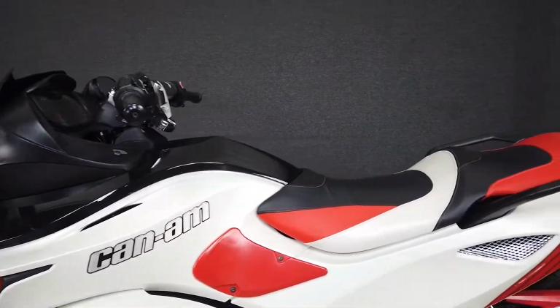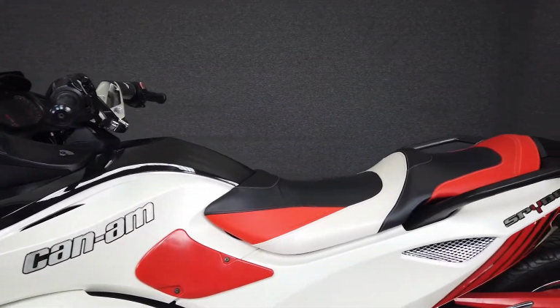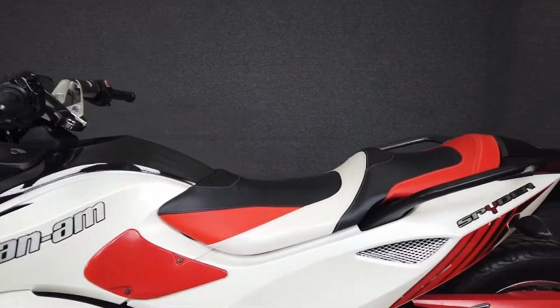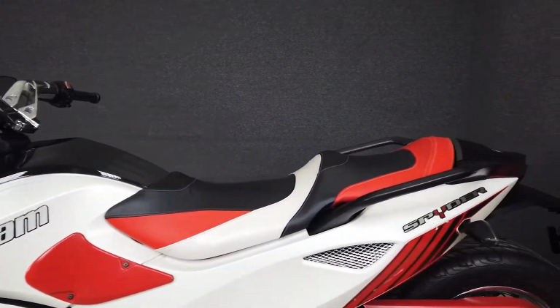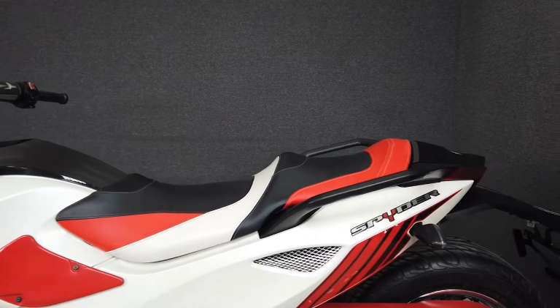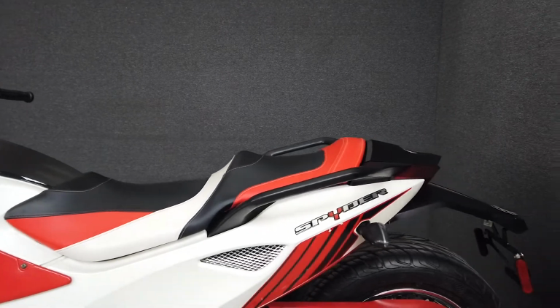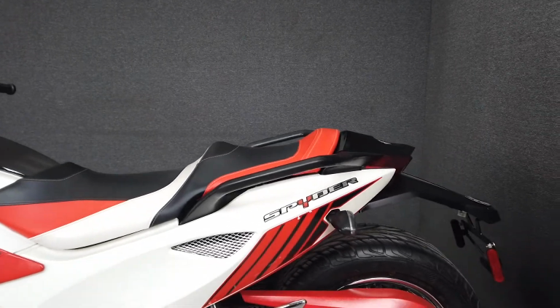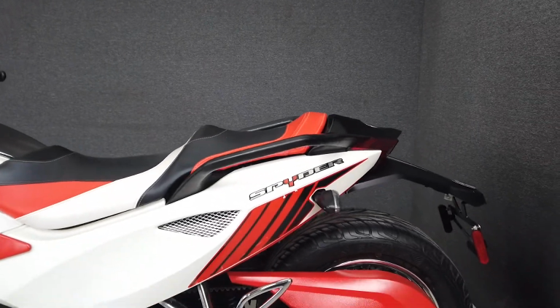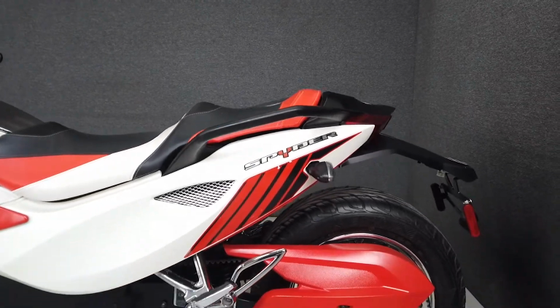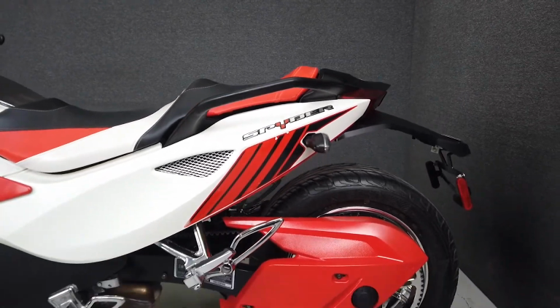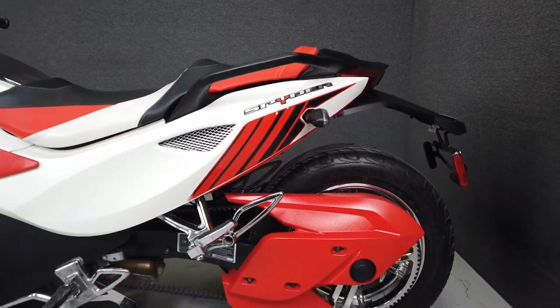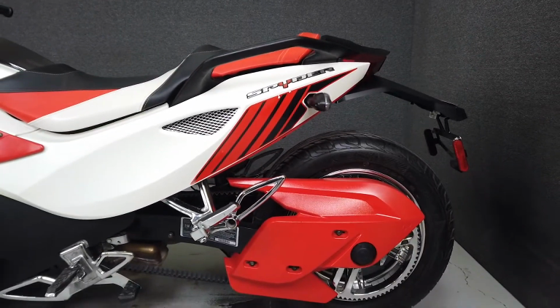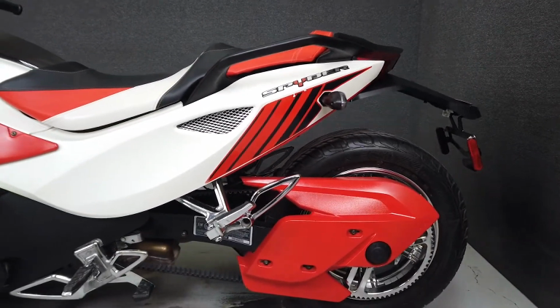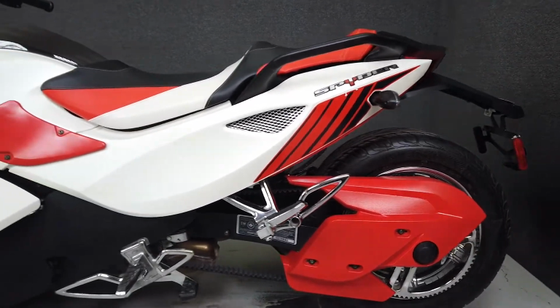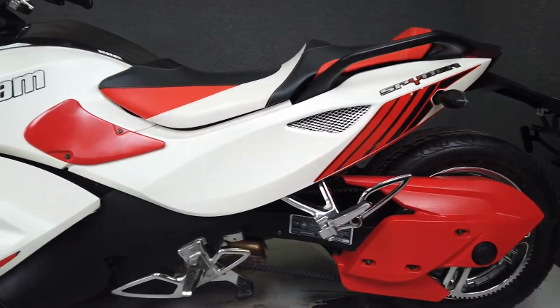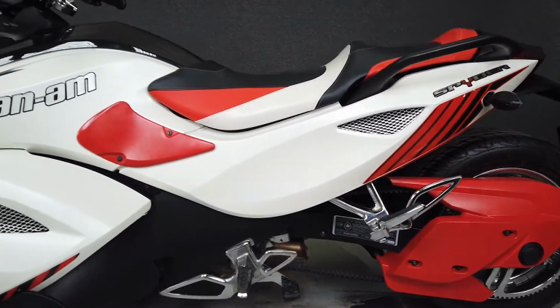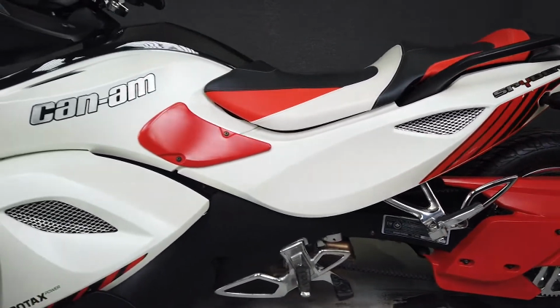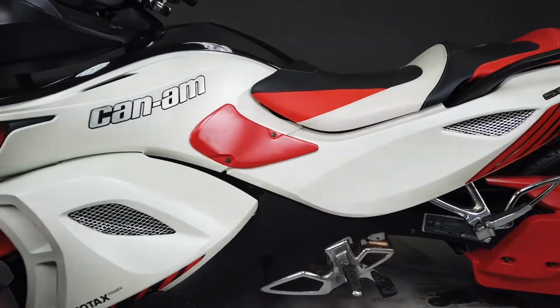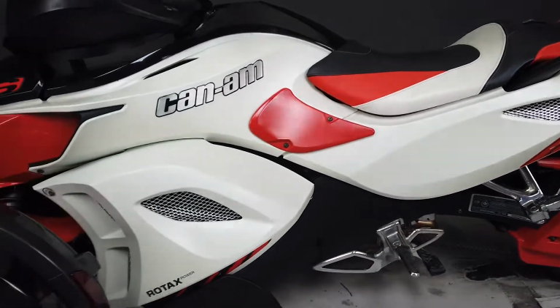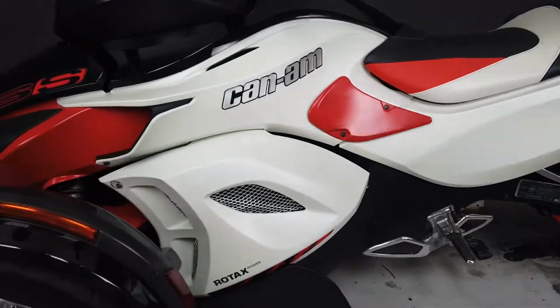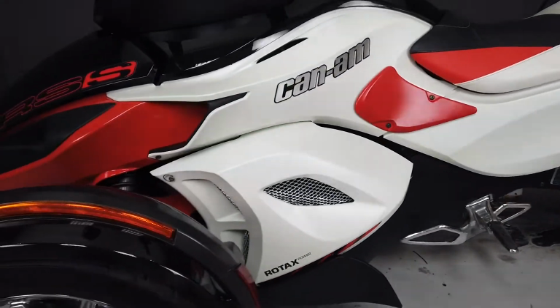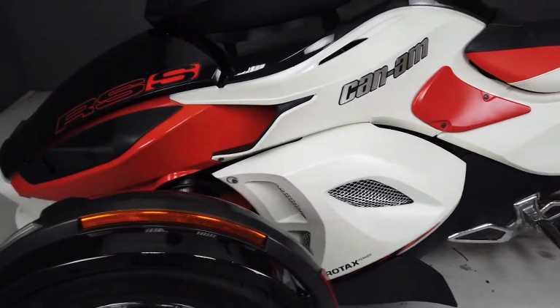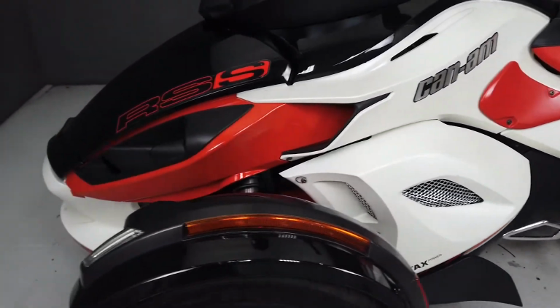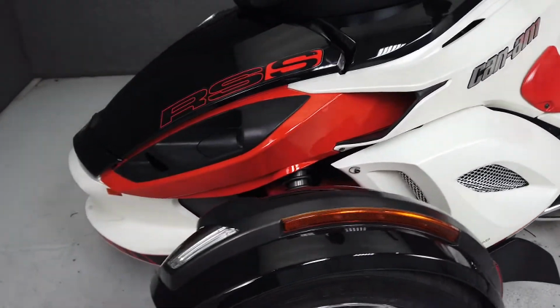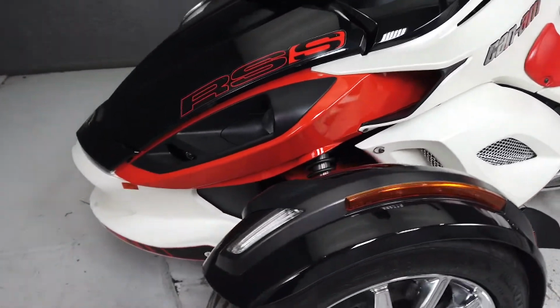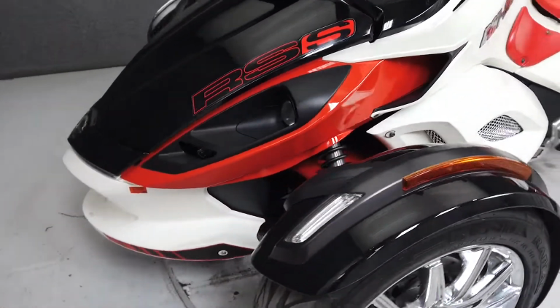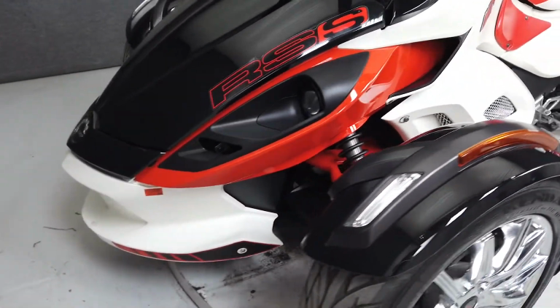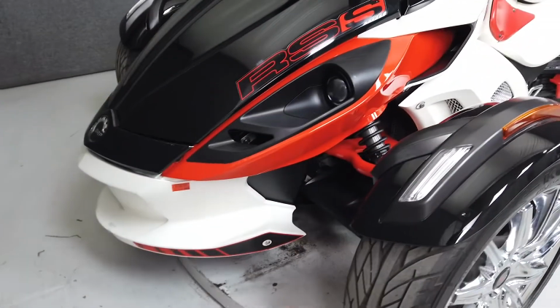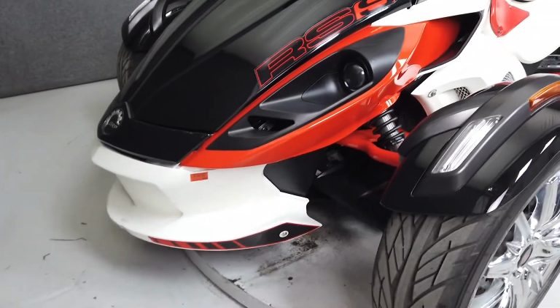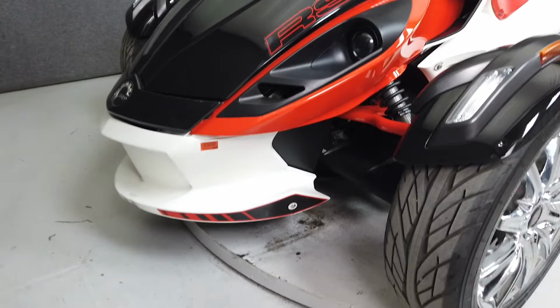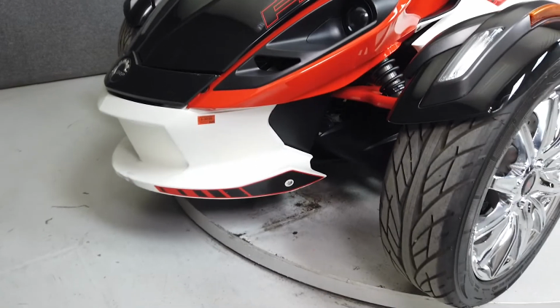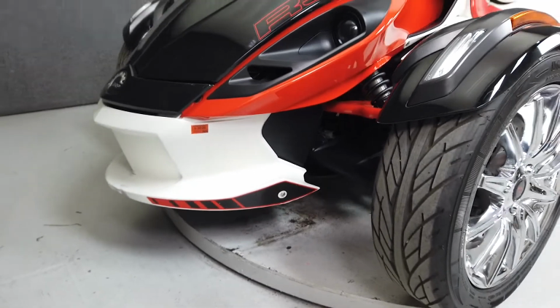Powered by a 998cc Rotax V-twin engine with a smooth-shifting 5-speed semi-automatic transmission, the Spyder produces 100 horsepower at 7,500 RPM and 80 foot-pounds of torque at 5,000 RPM.